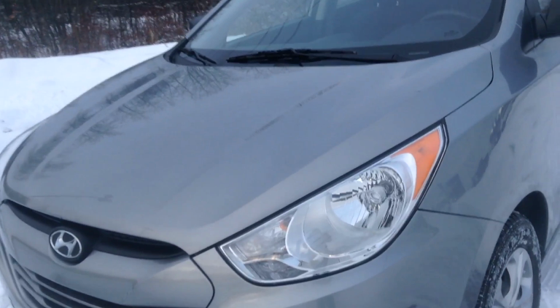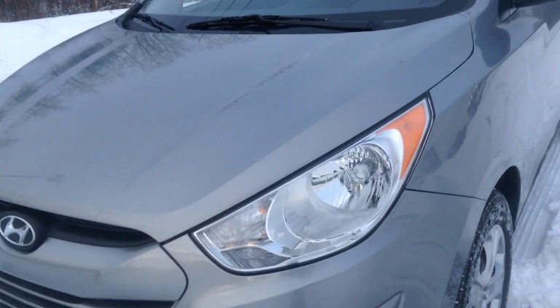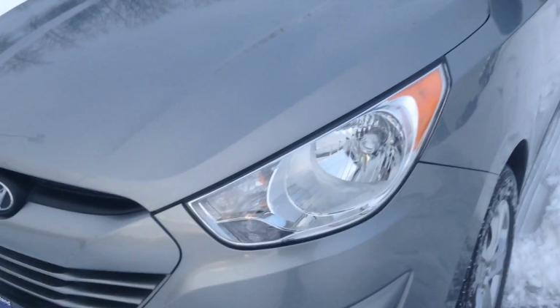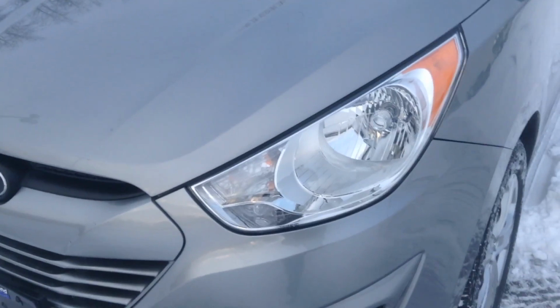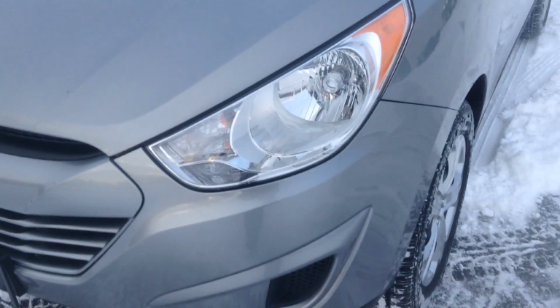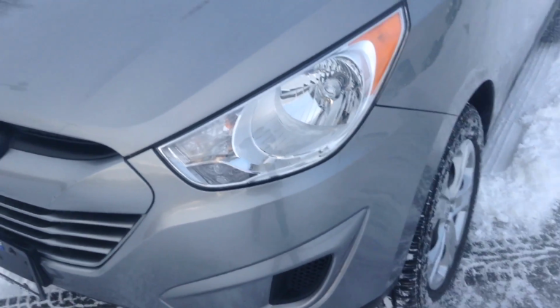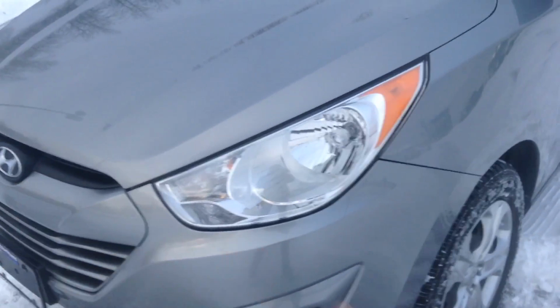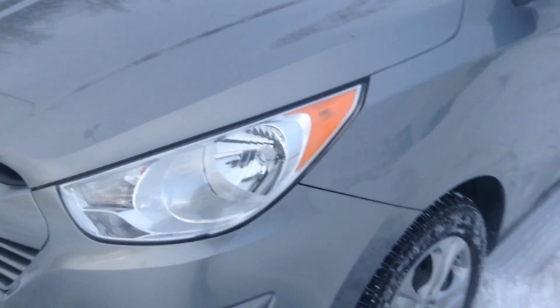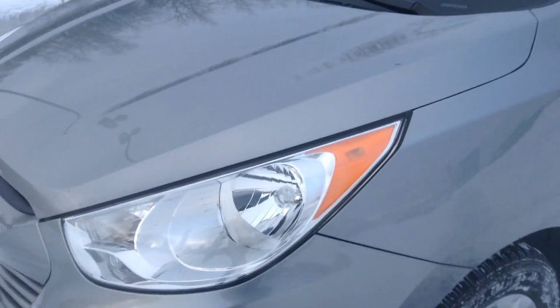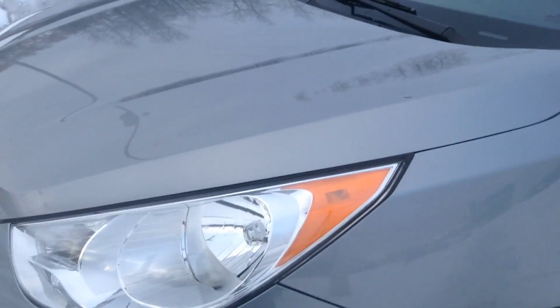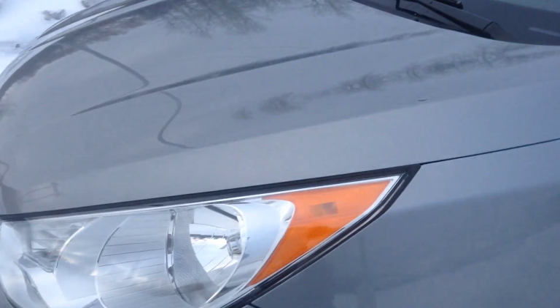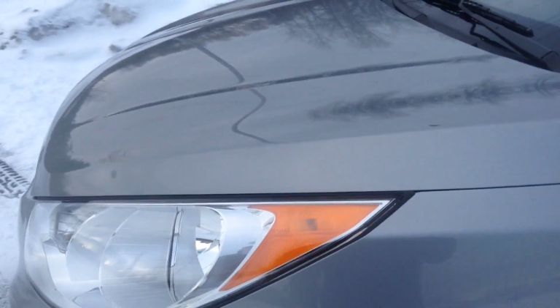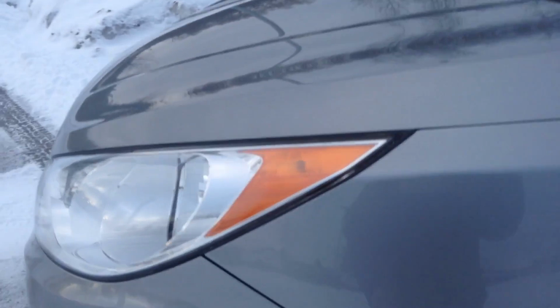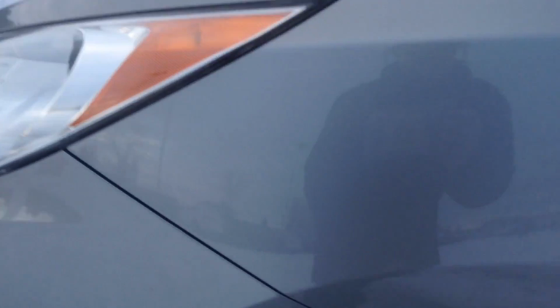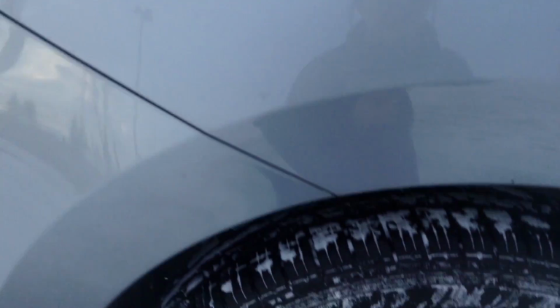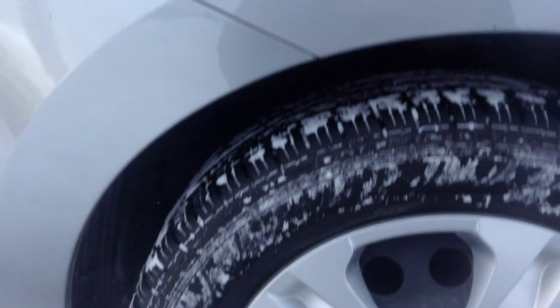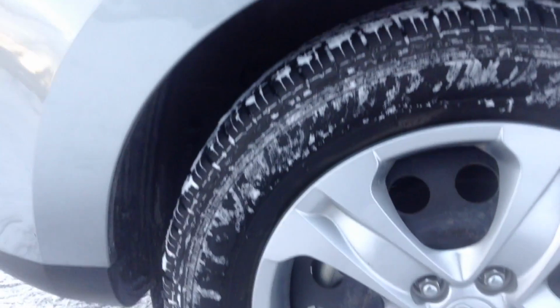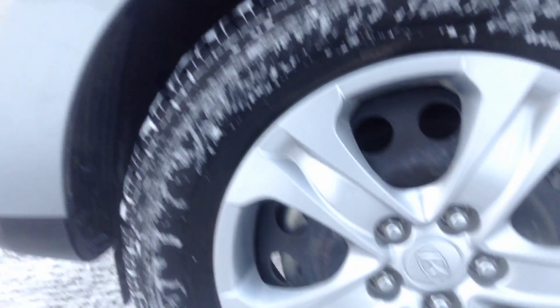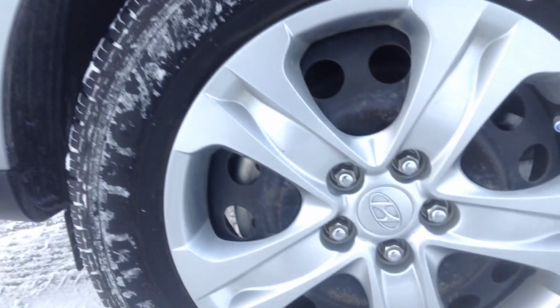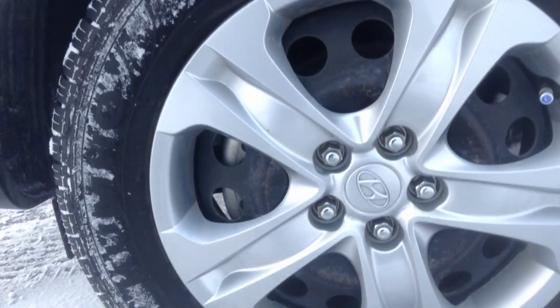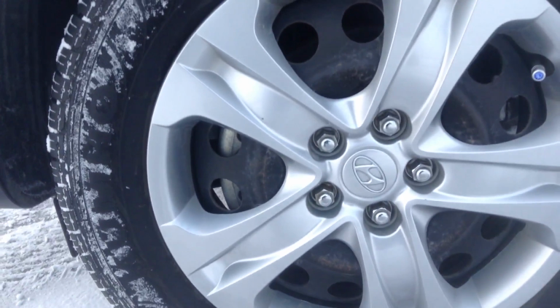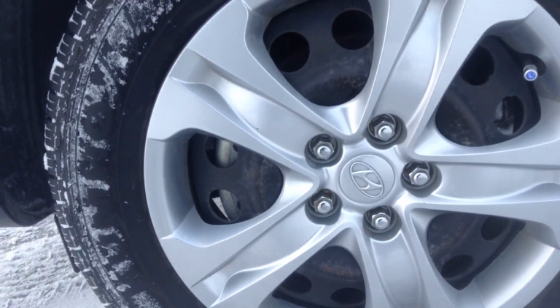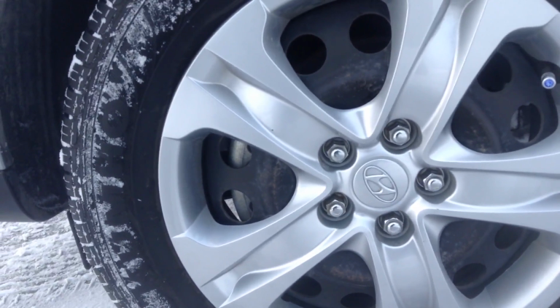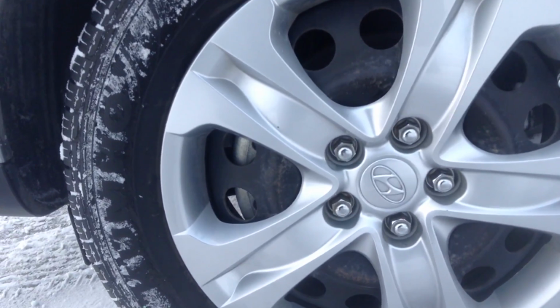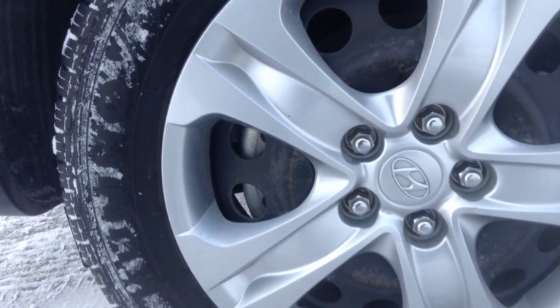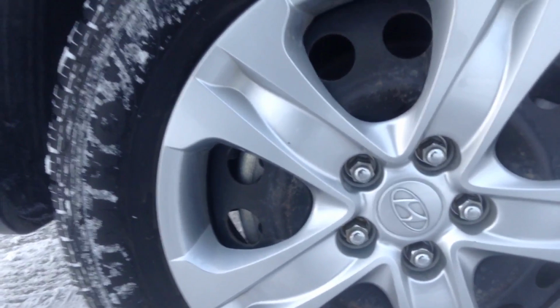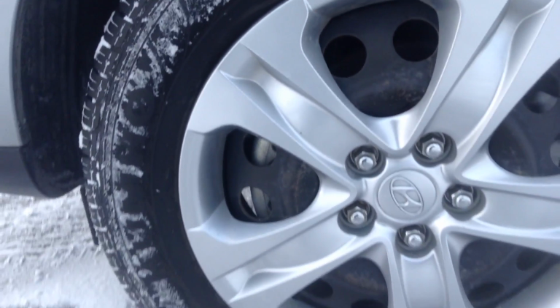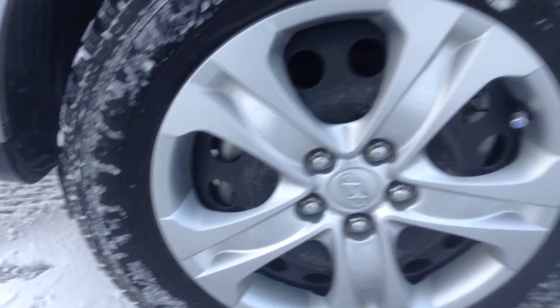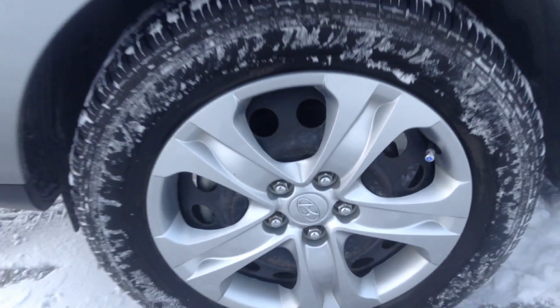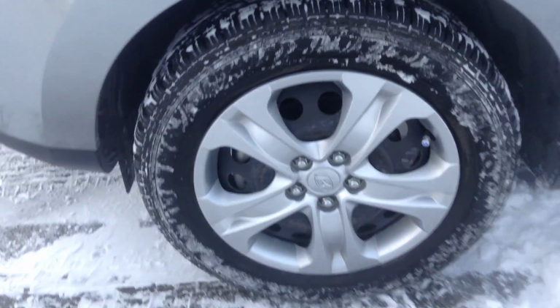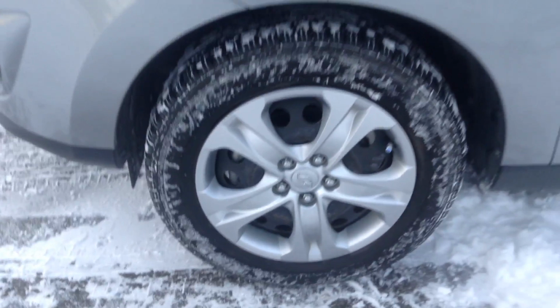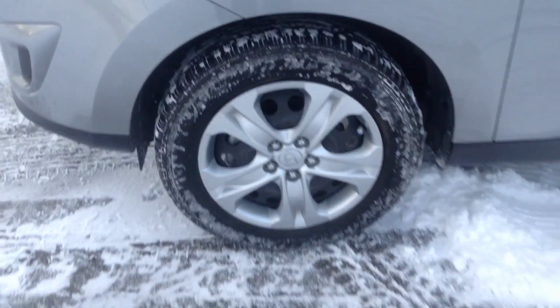We have our gorgeous wraparound headlights that are folded nicely with the hood there. Coming down on the side, we are sitting on our 17-inch alloy wheels.